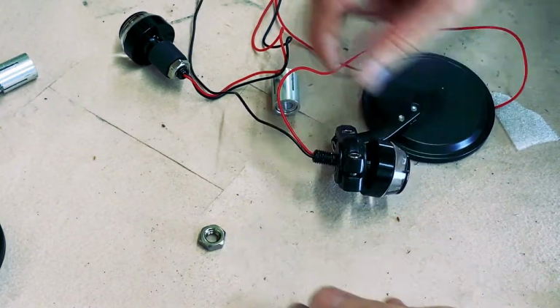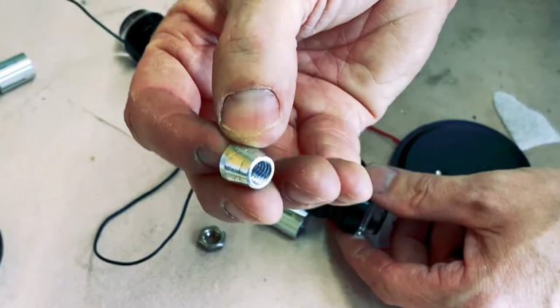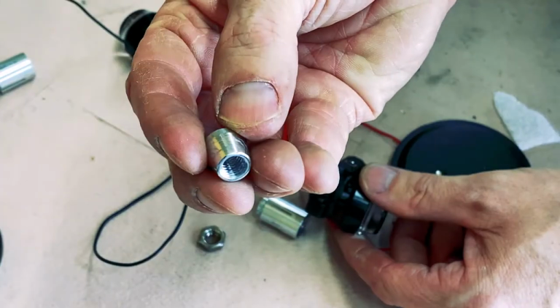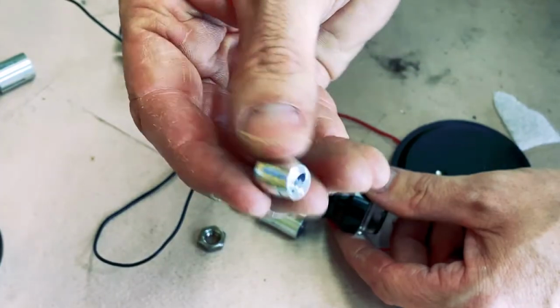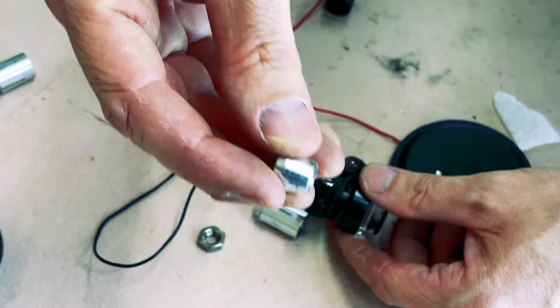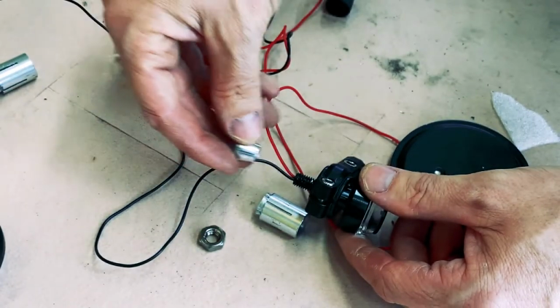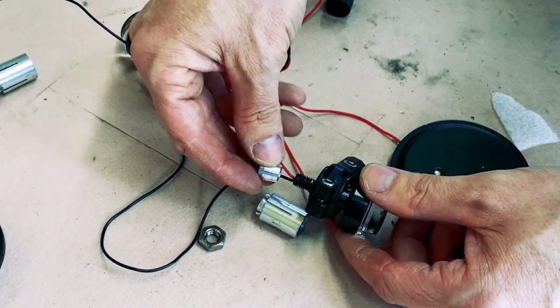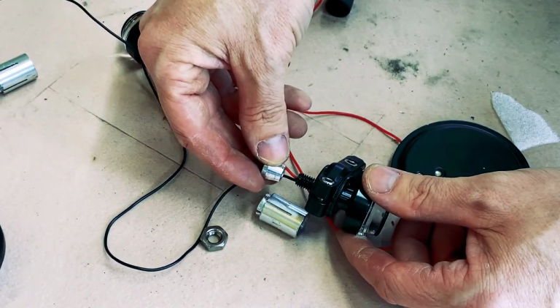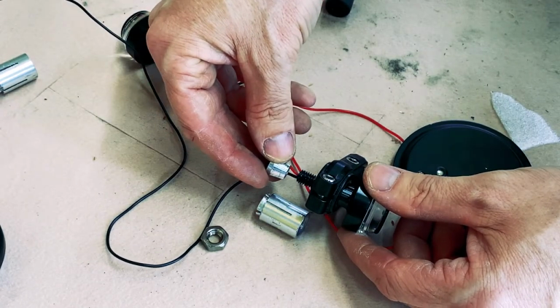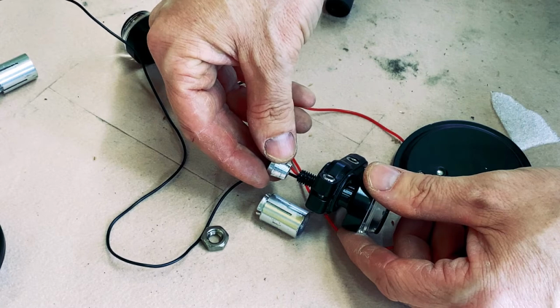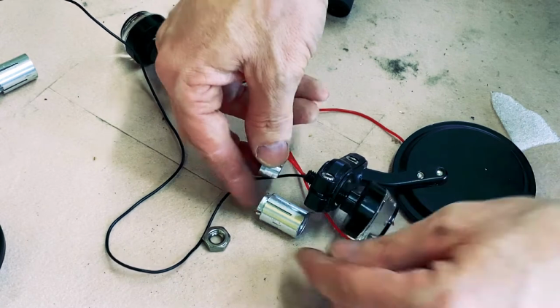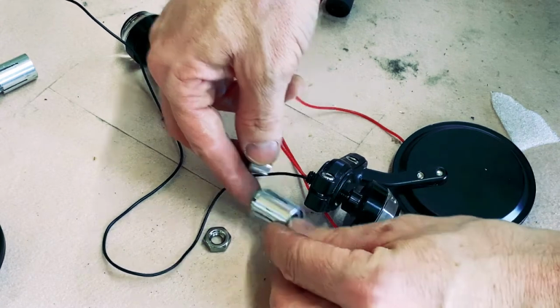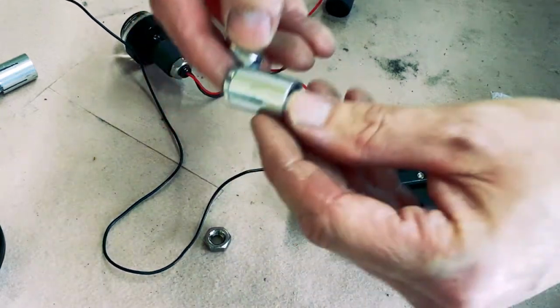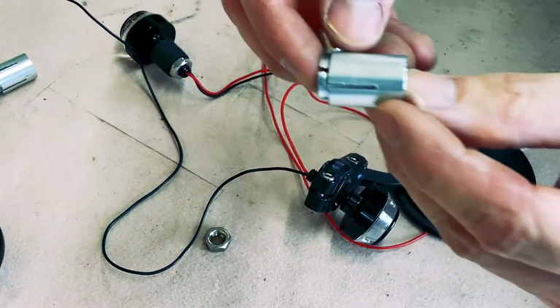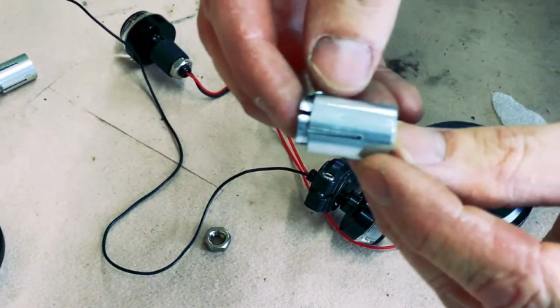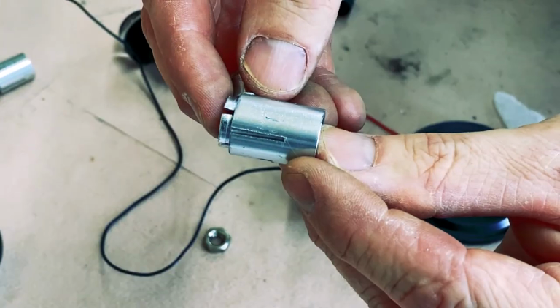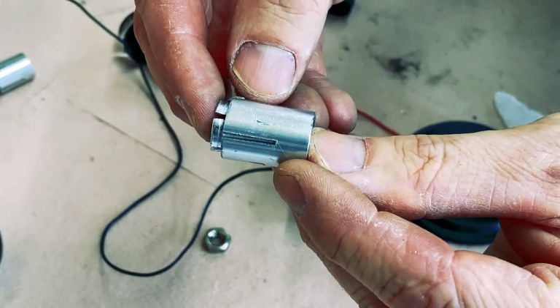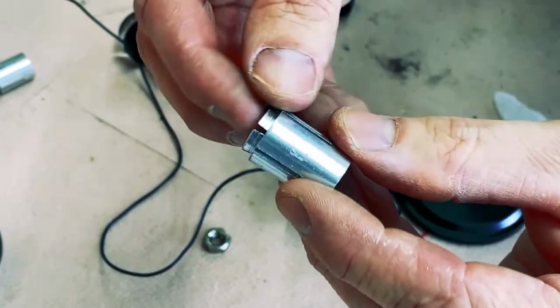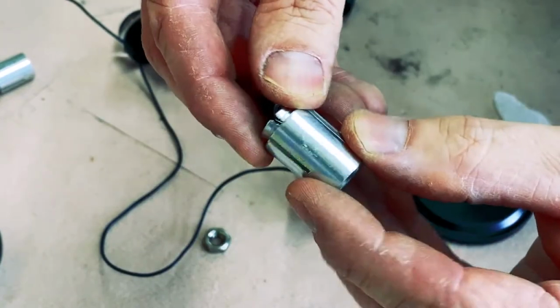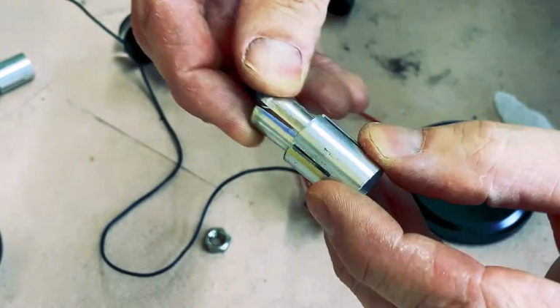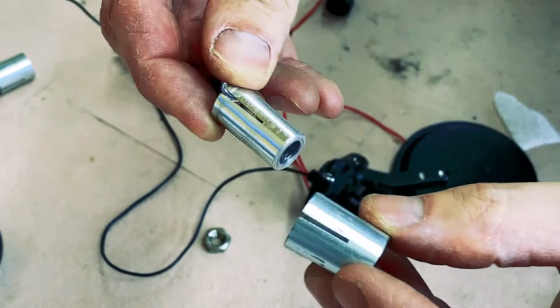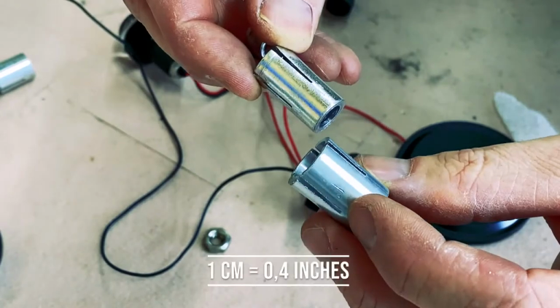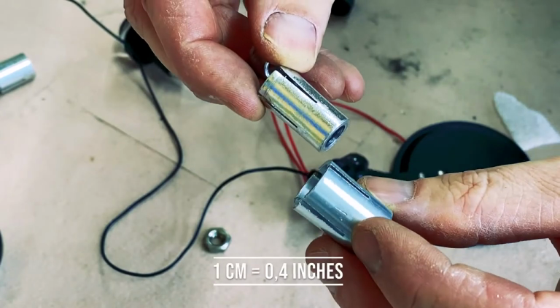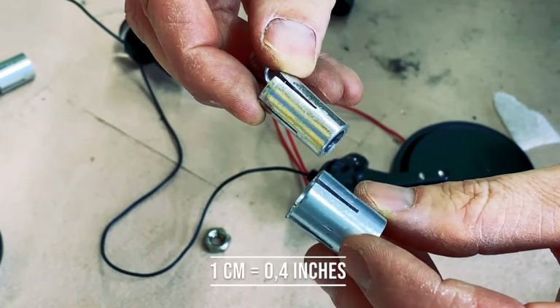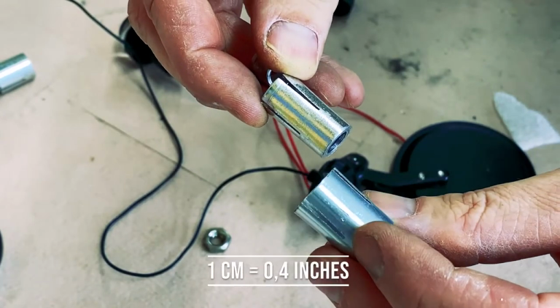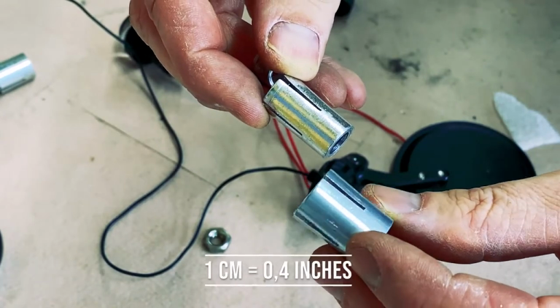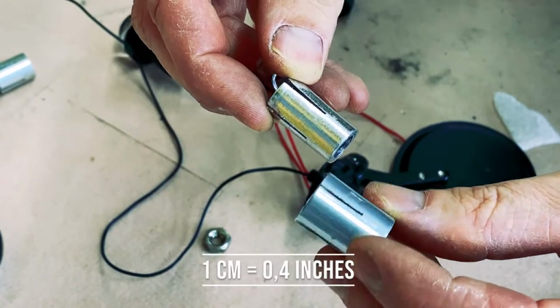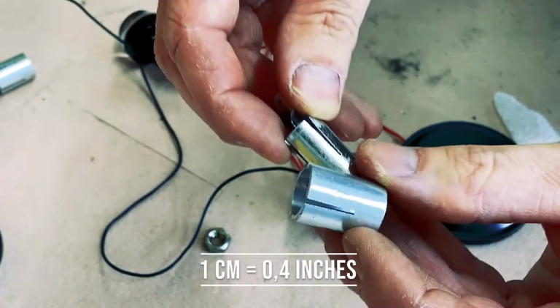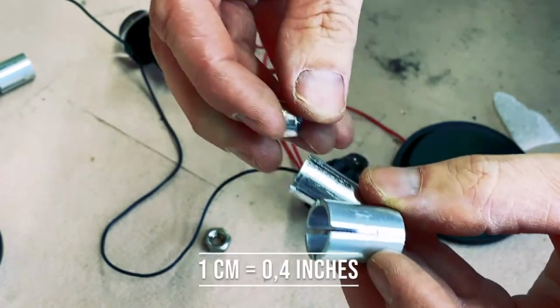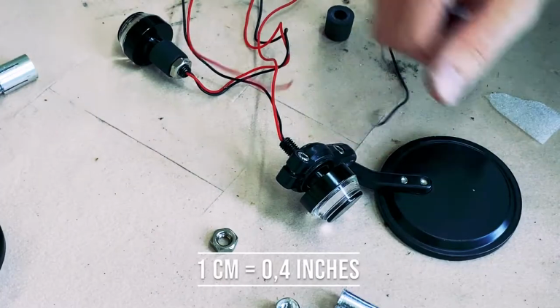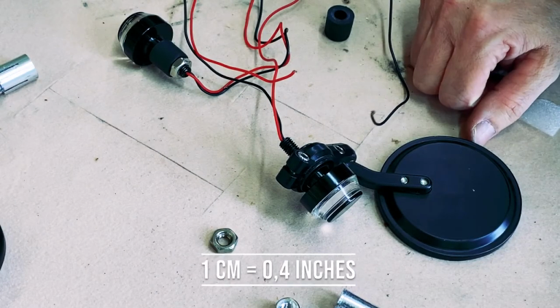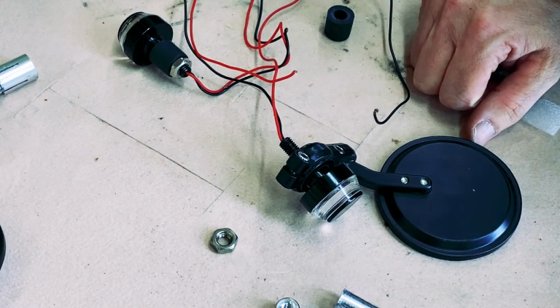These things that clamp it down at the end — they're too long now. The end cap won't catch; it will go to here. So these two need to be shortened by about a centimeter, maybe a centimeter and a half. Let's do that.